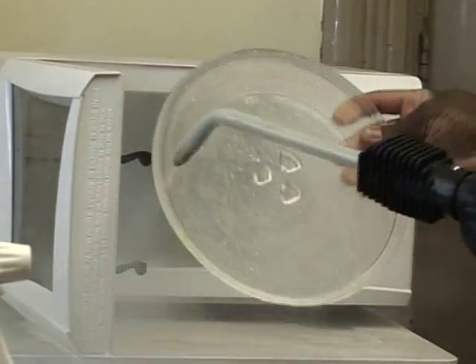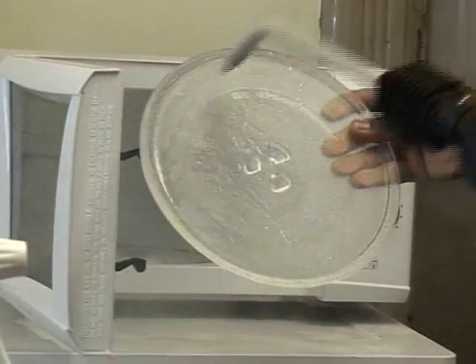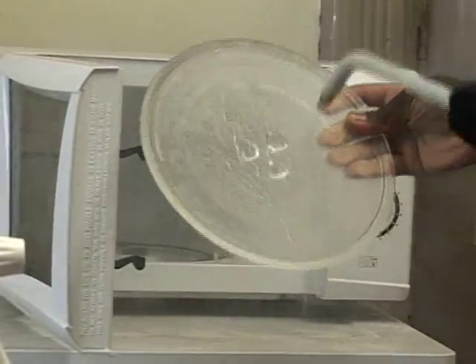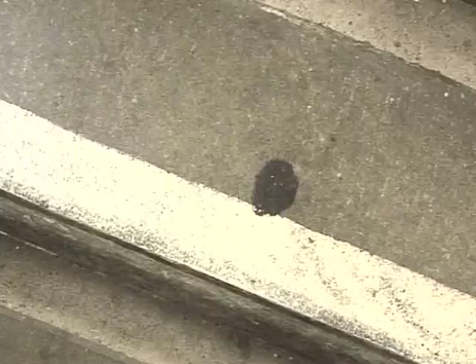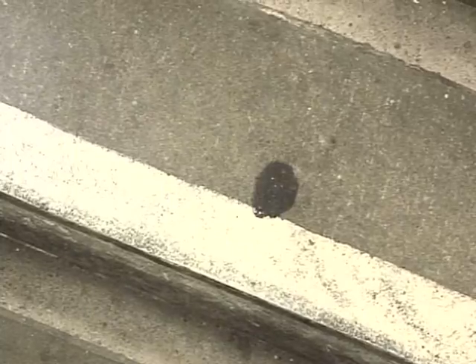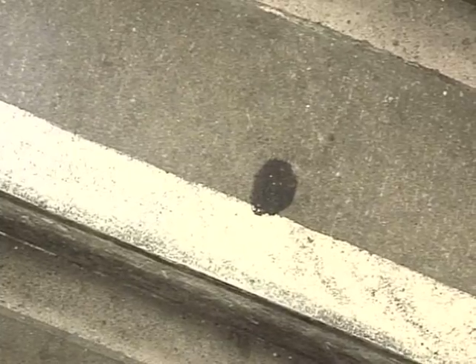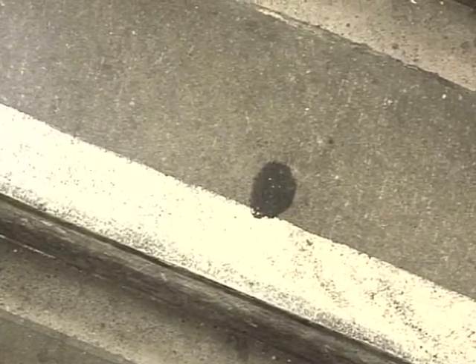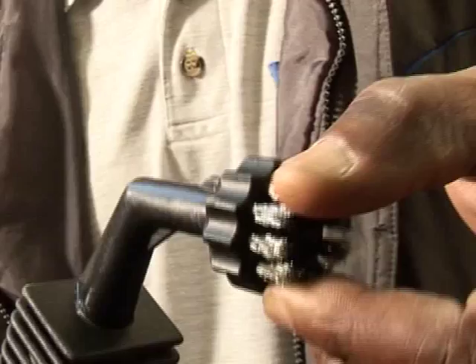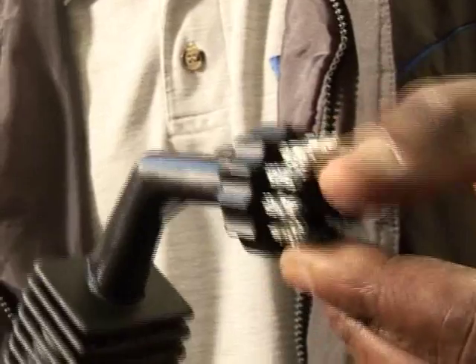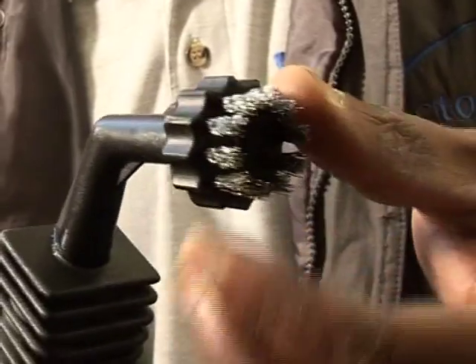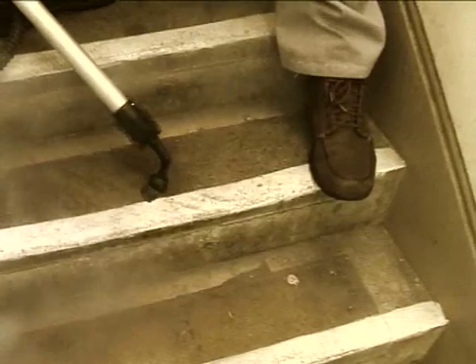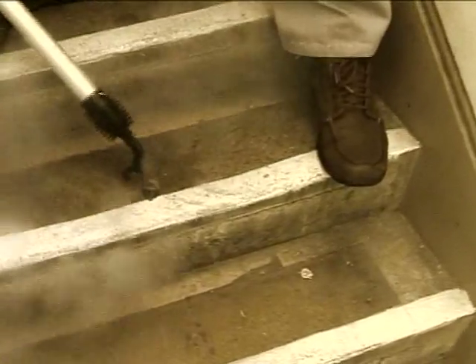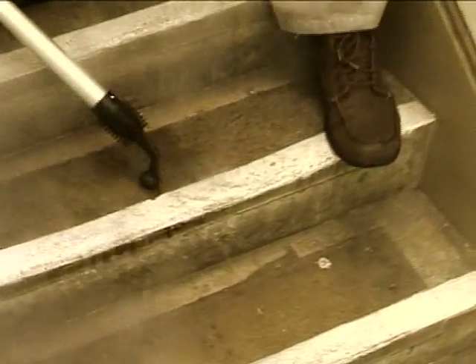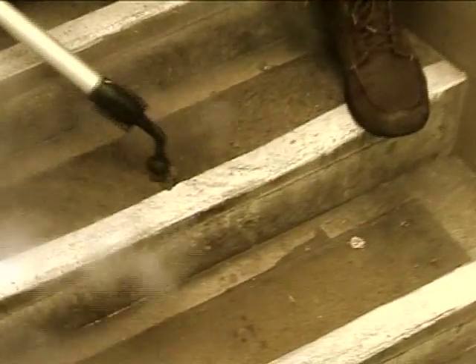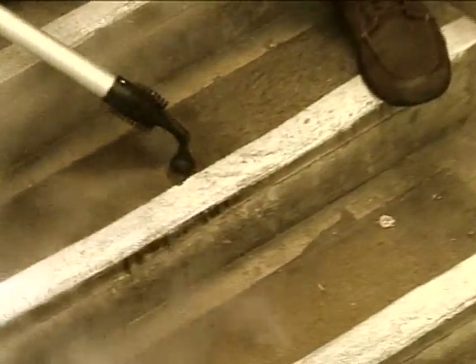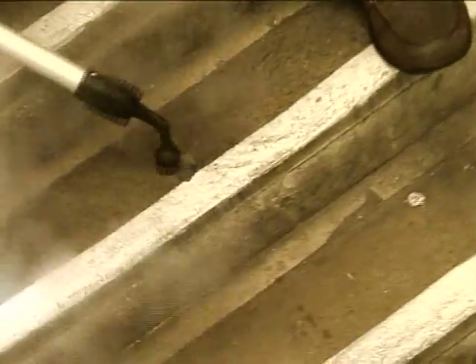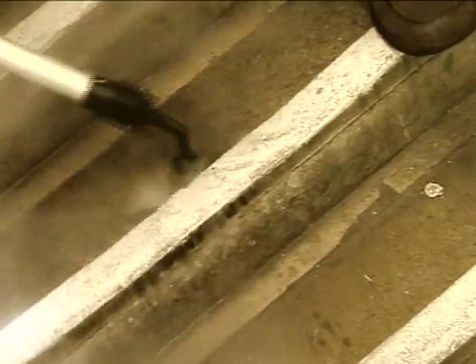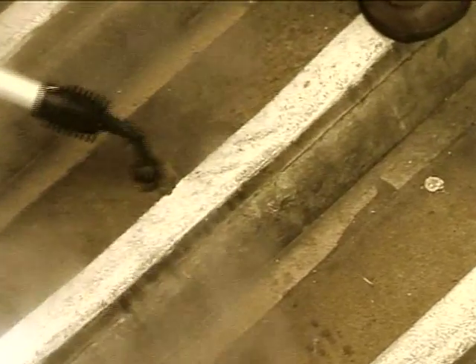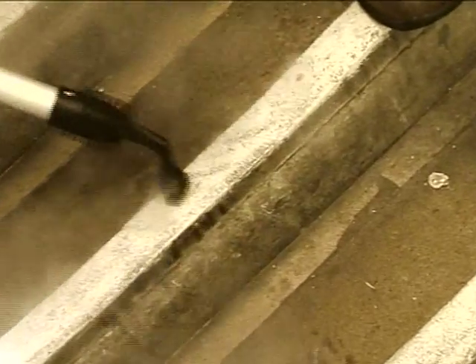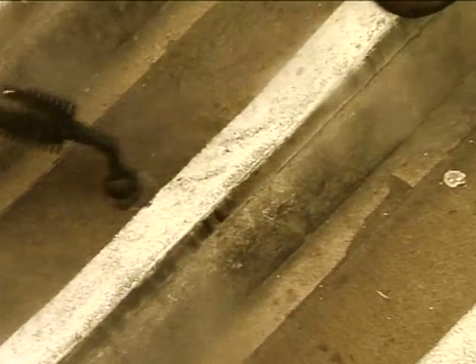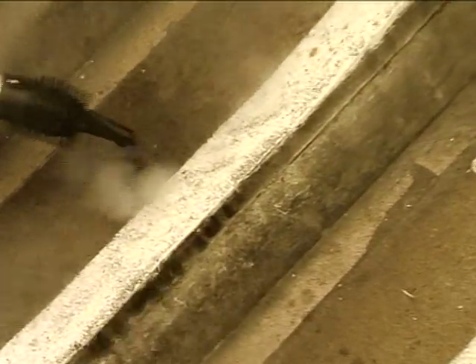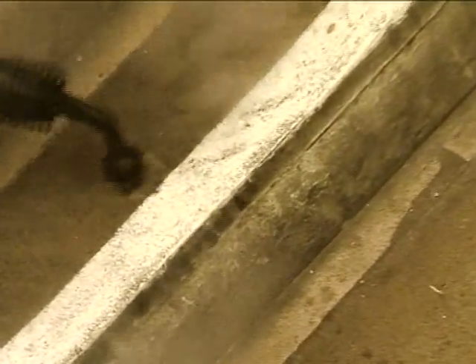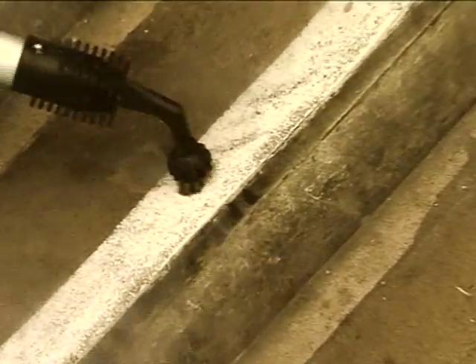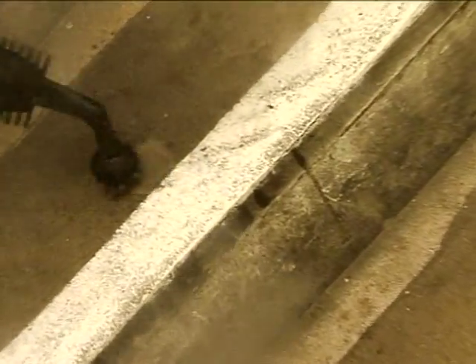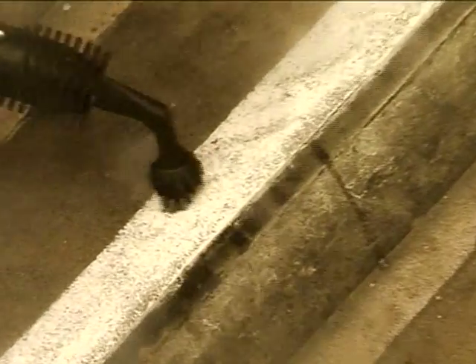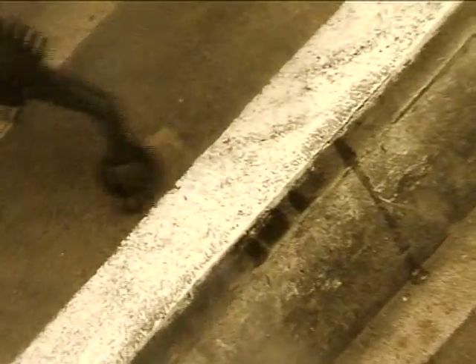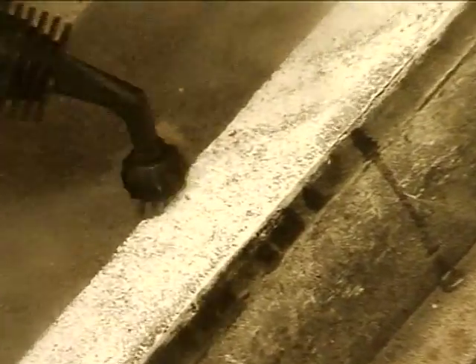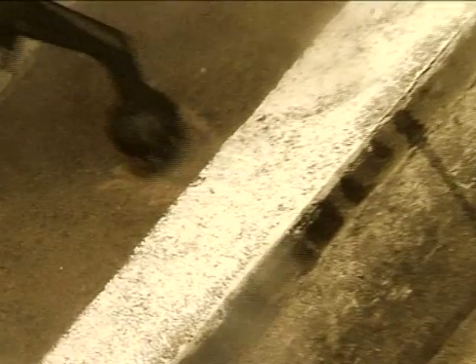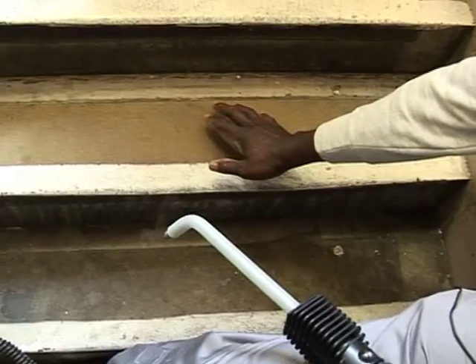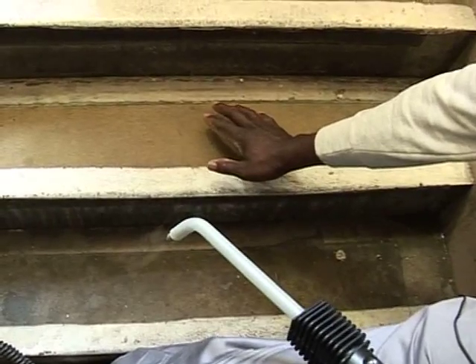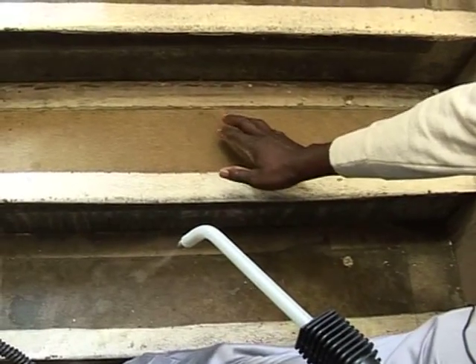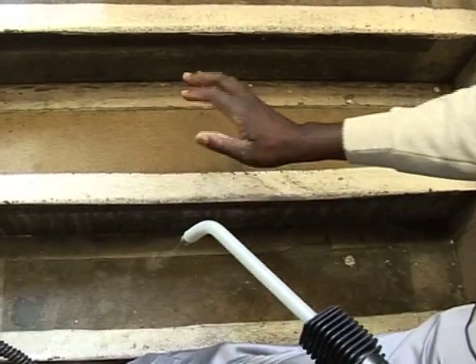But what about this chewing gum? Well, Steam Hygiene Services can lift it and clean it off effortlessly. Whatever the area, Steam Hygiene Services can make your area look sparkling new.